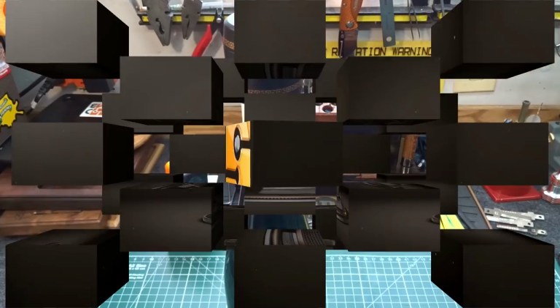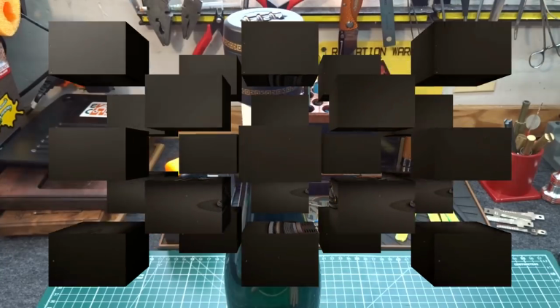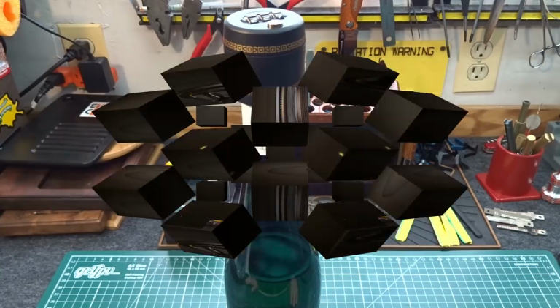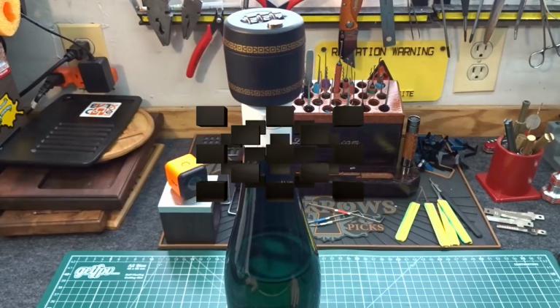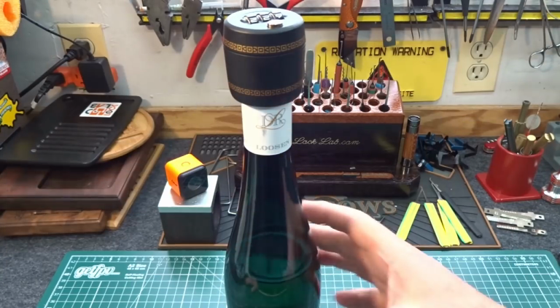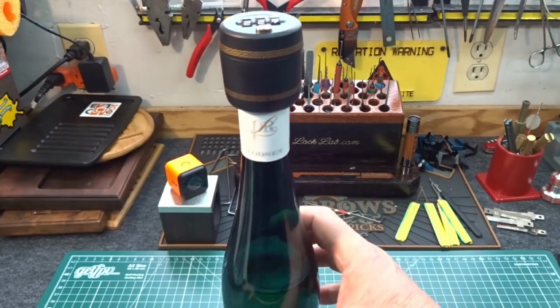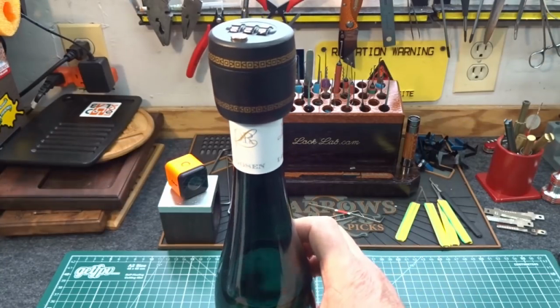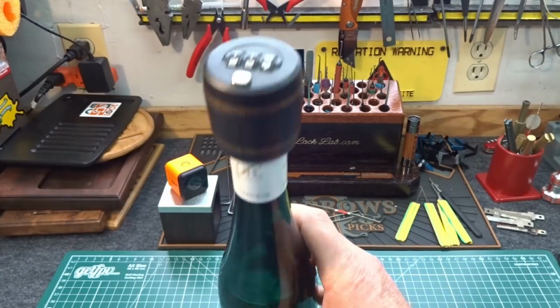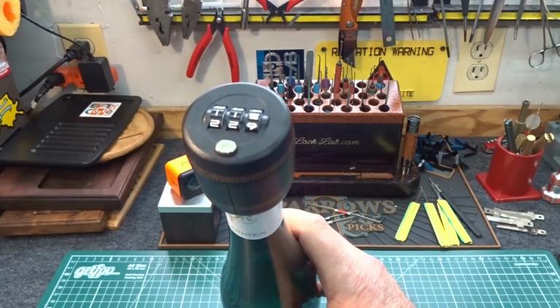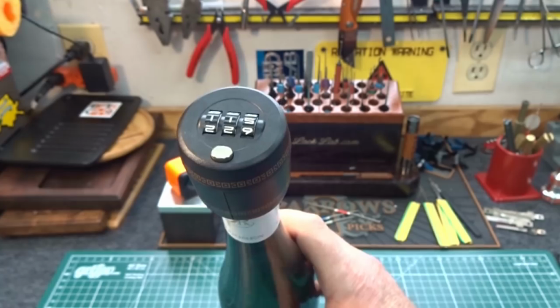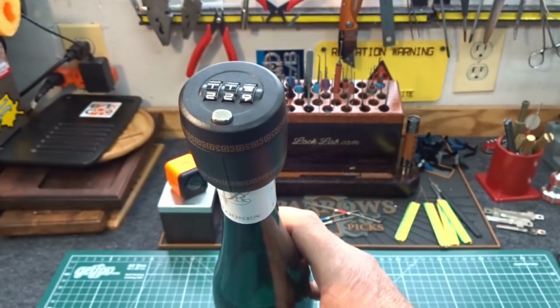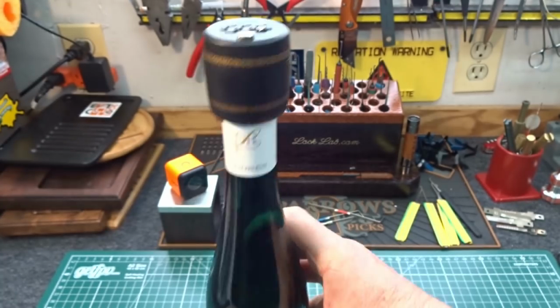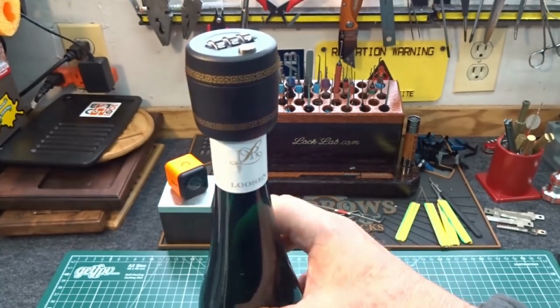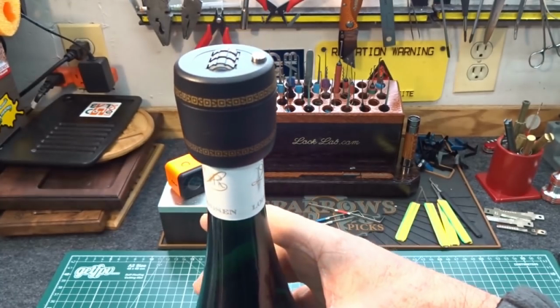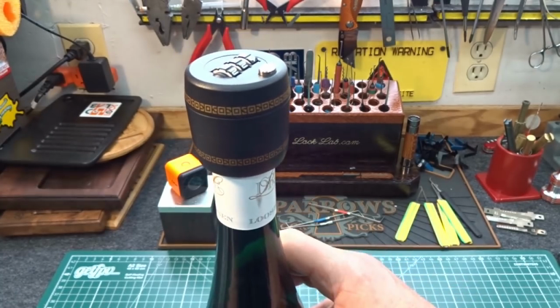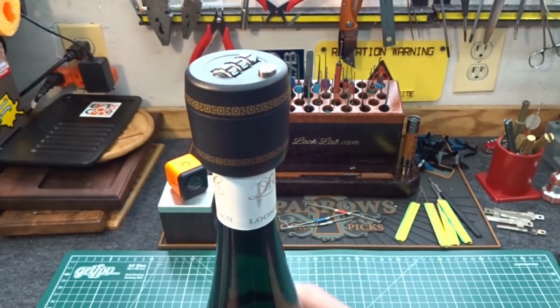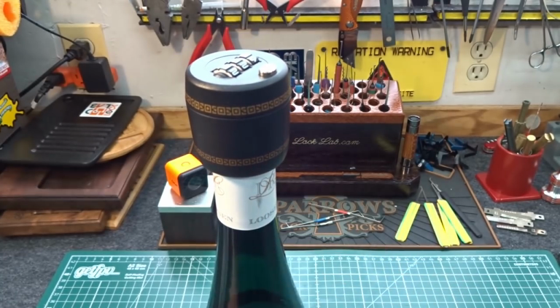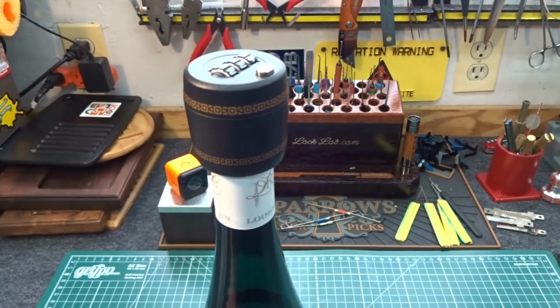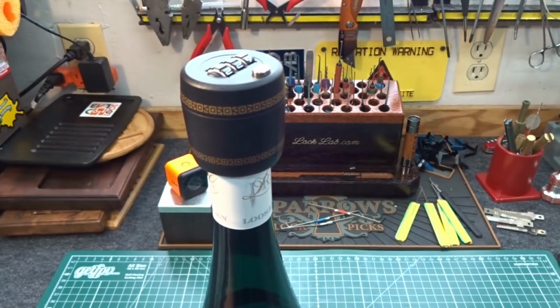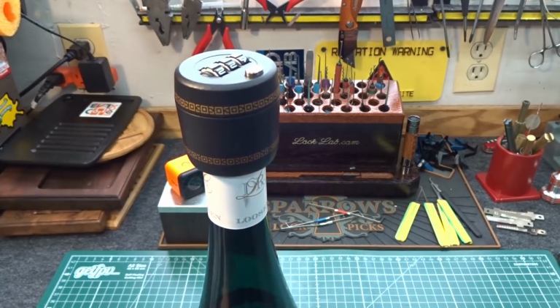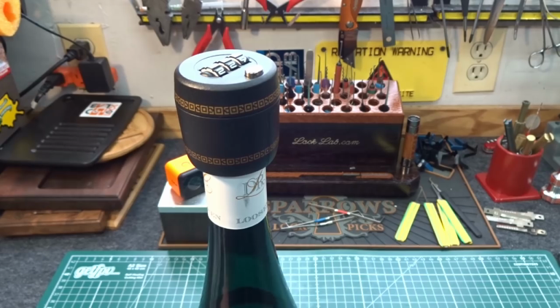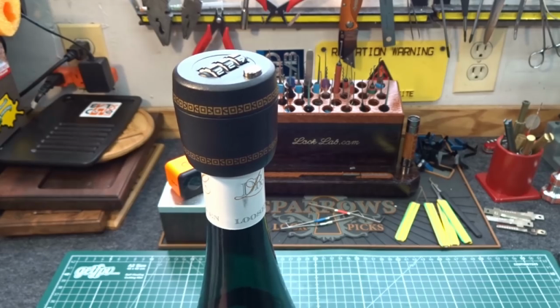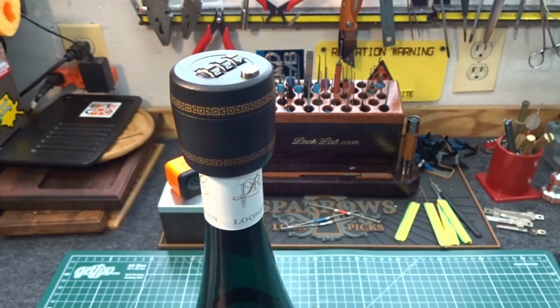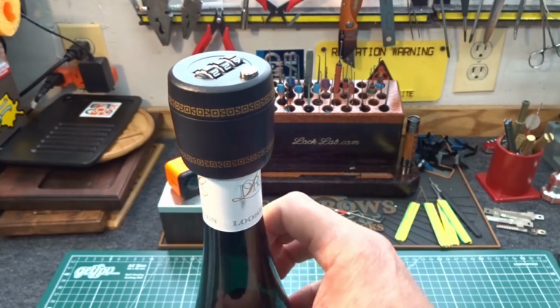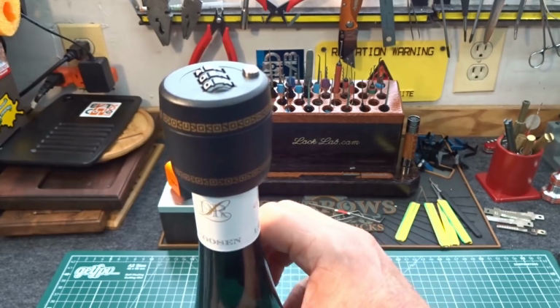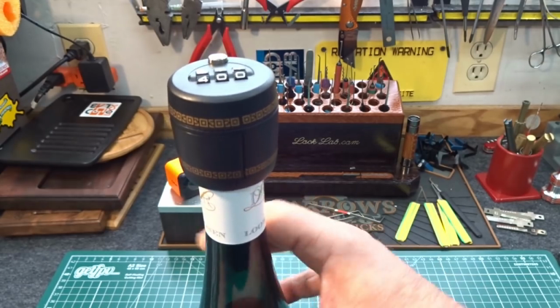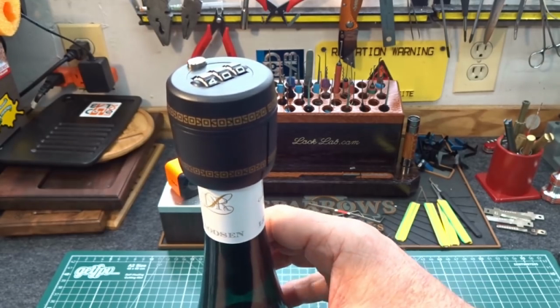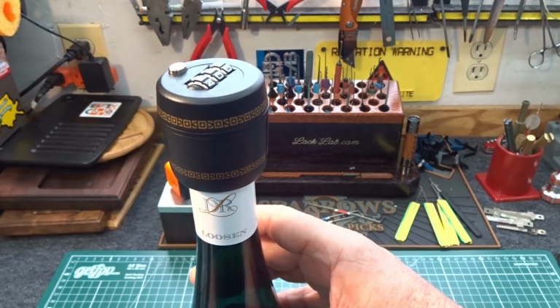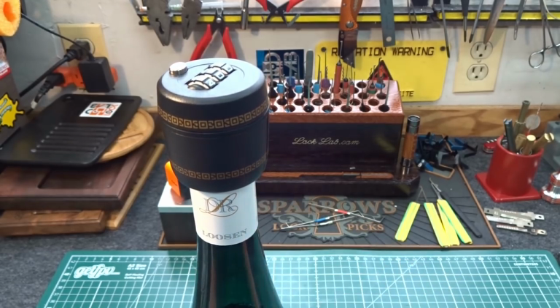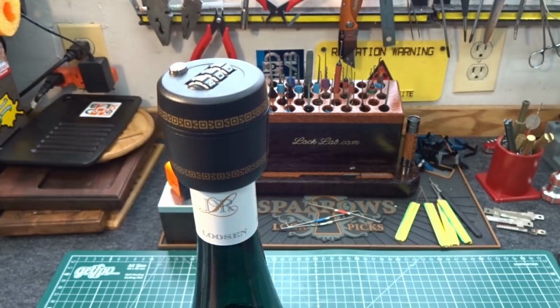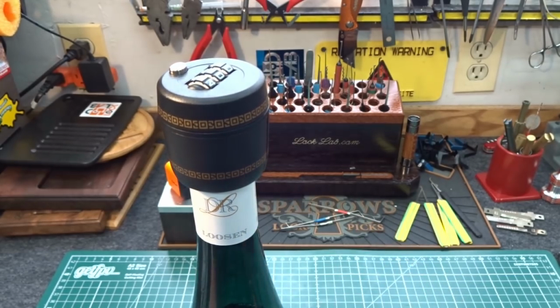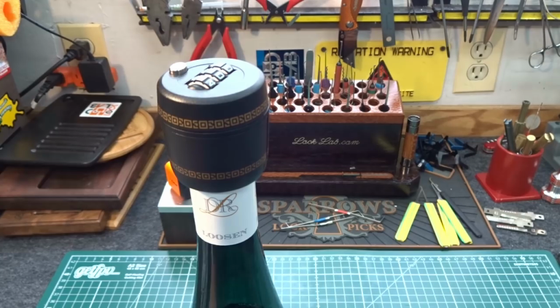All right guys, here it is the holiday season and my father-in-law has declared war. He's always been protective of his adult beverage cabinet. He kept them locked and over the years I've managed to pick it, and in fact I impressioned a key of my very own.